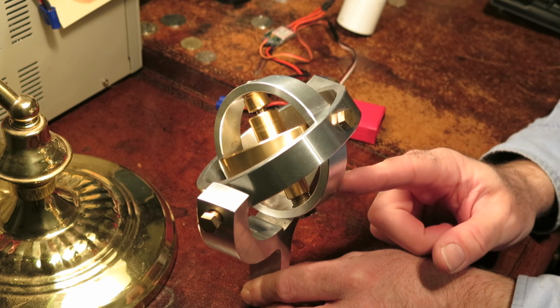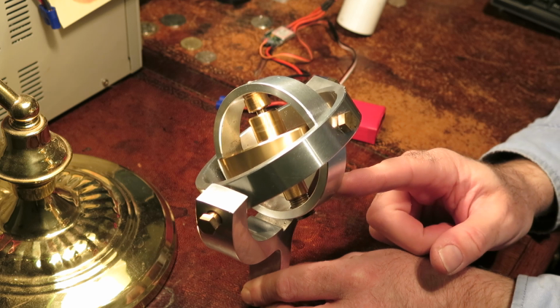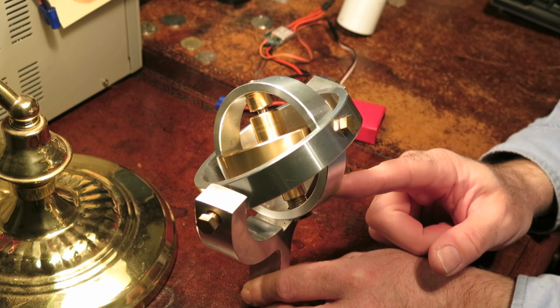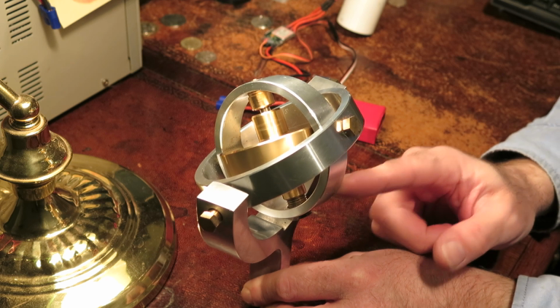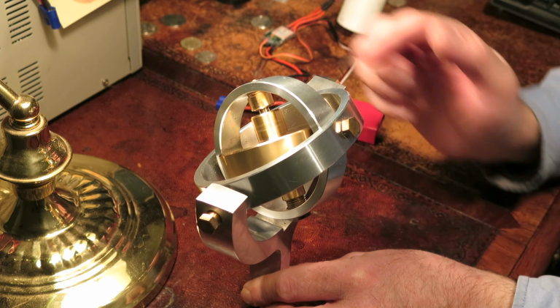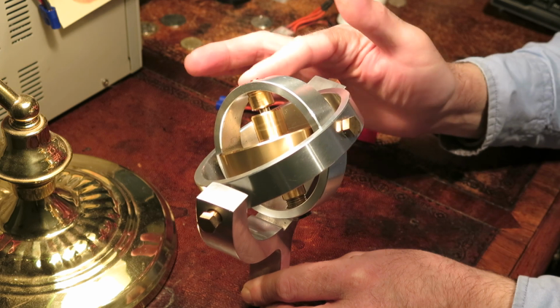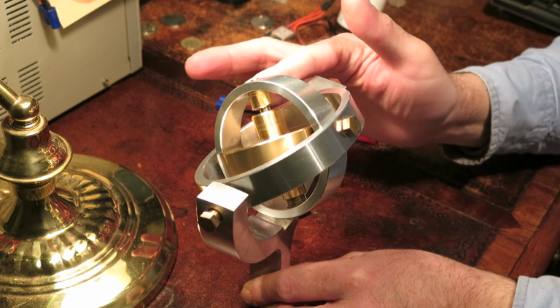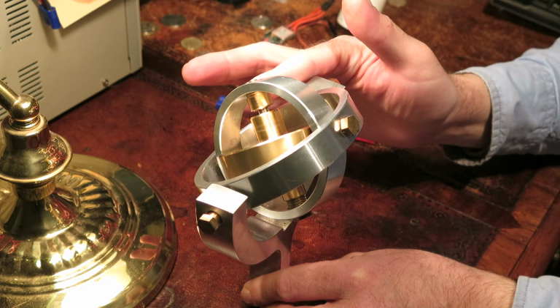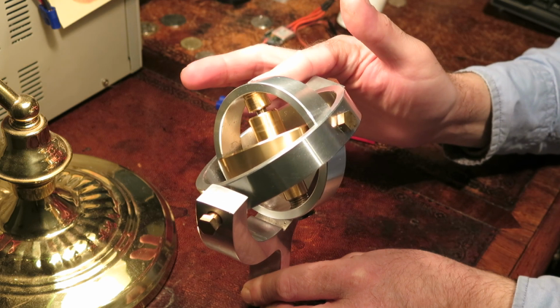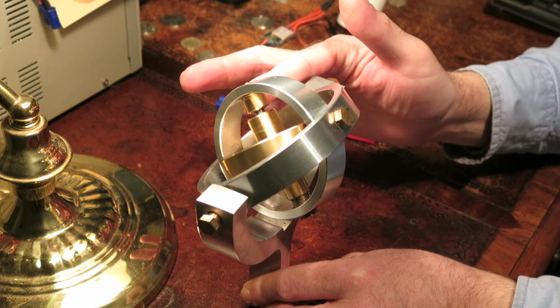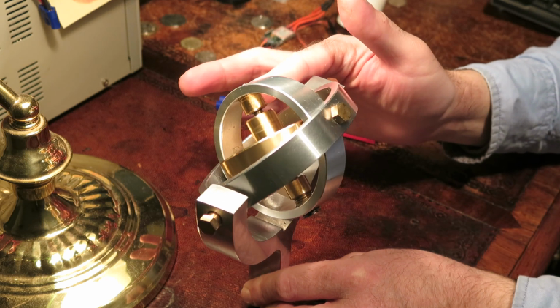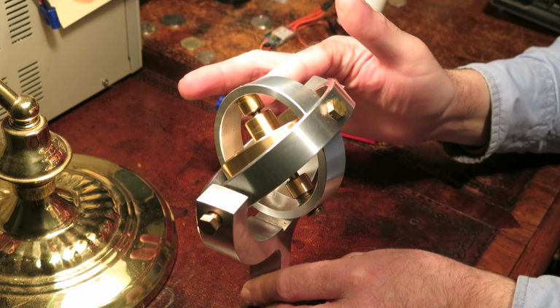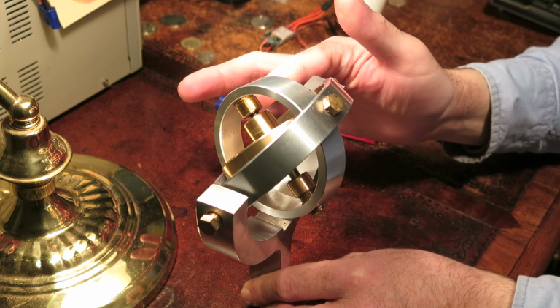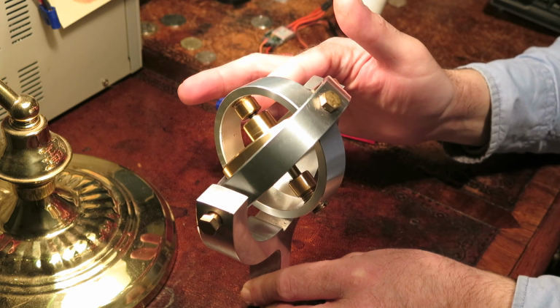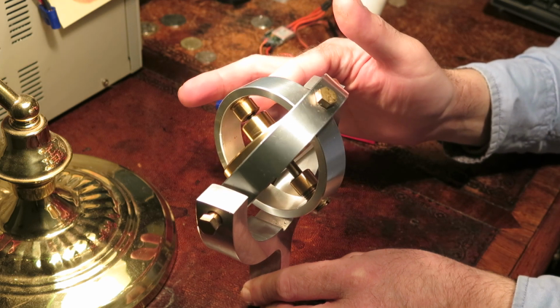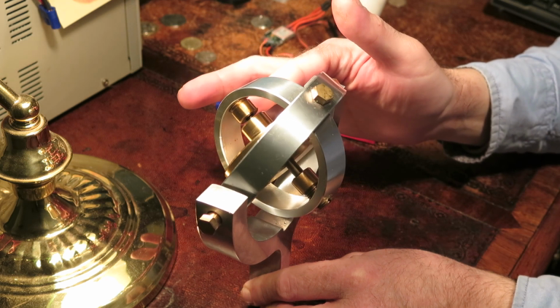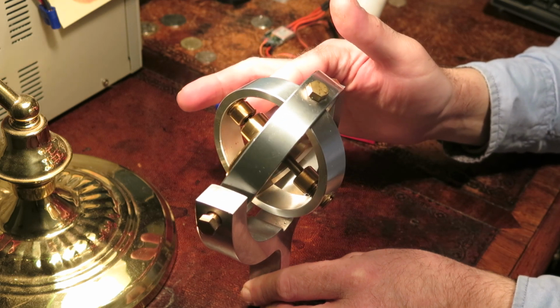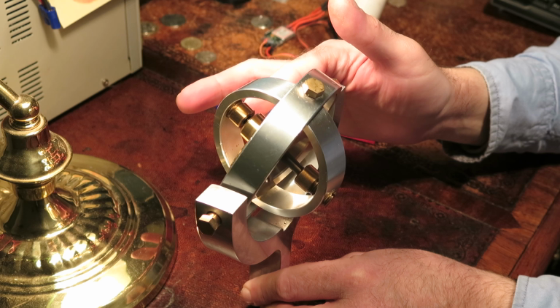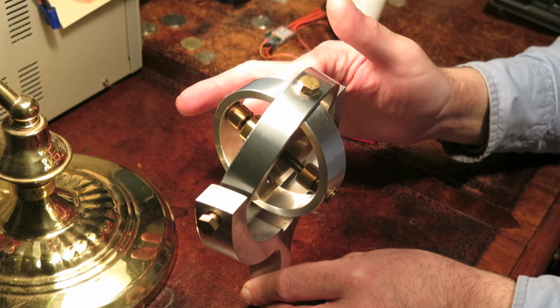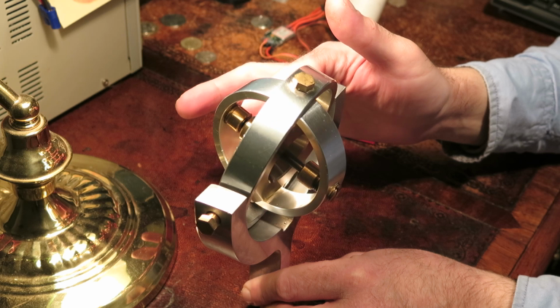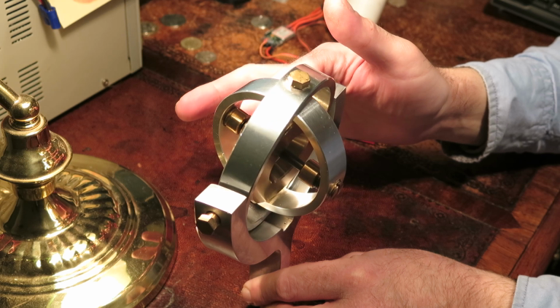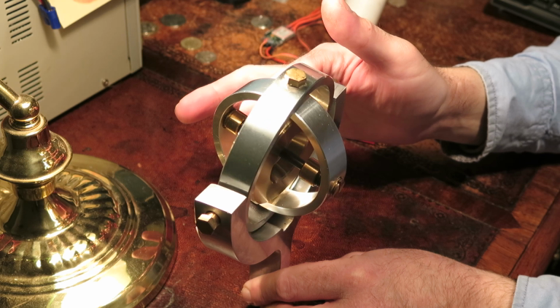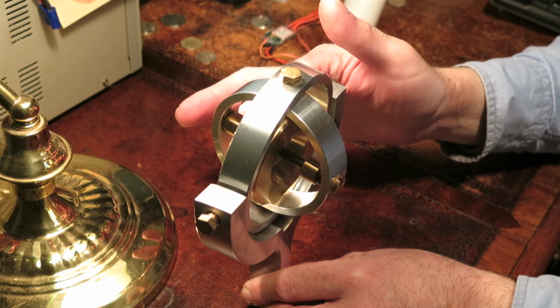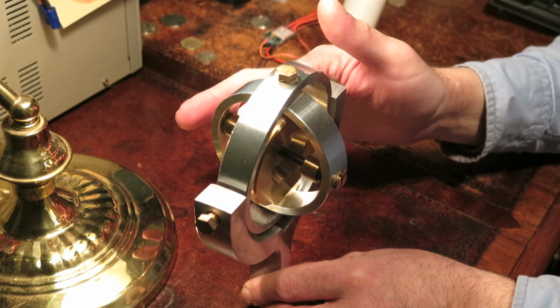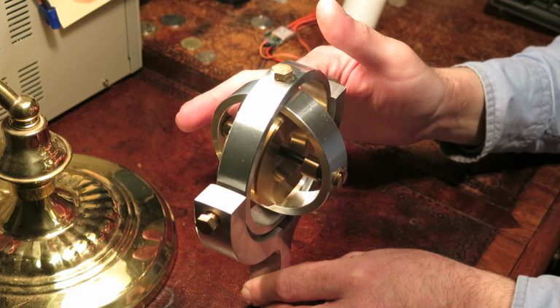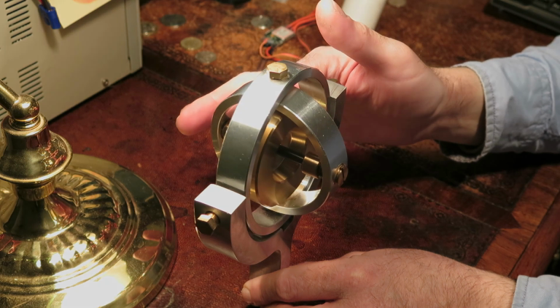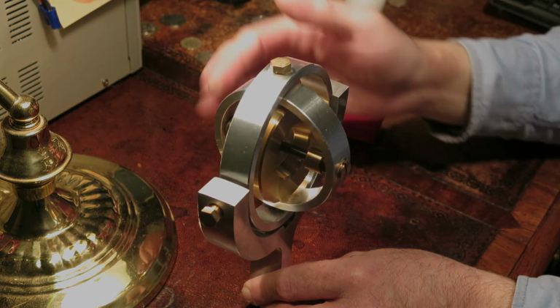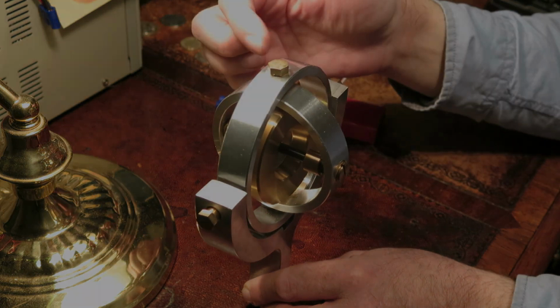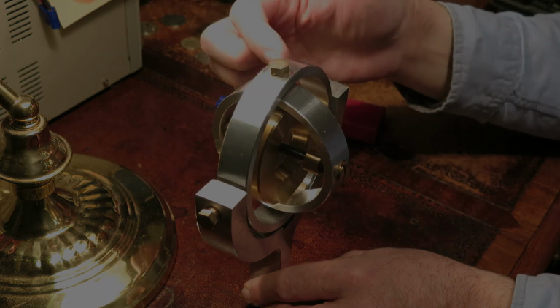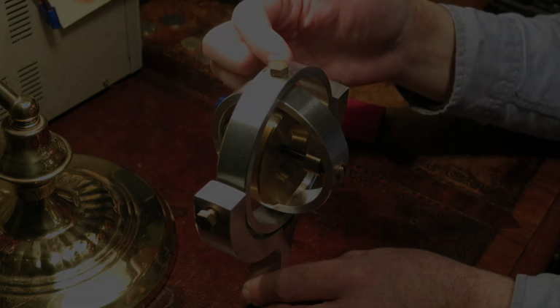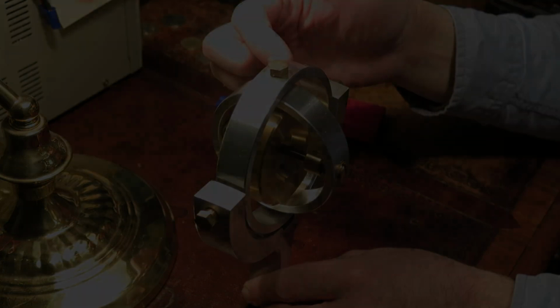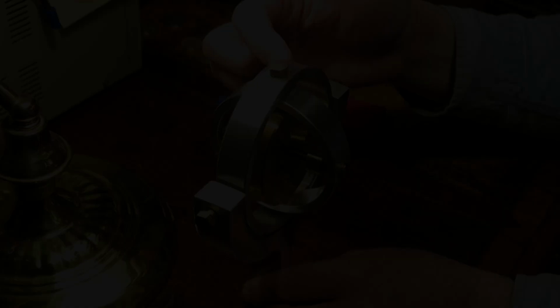Just to show how counter-intuitive gyroscopes are, watch what happens when I push the gyroscope. It moves at 90 degrees to the direction I'm pushing. Very strange.